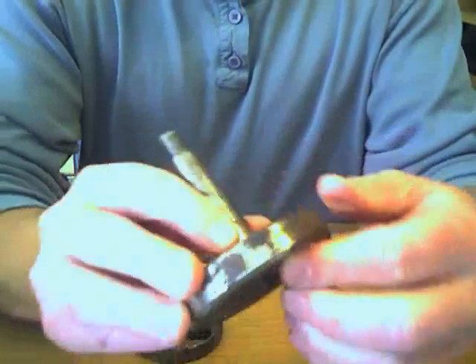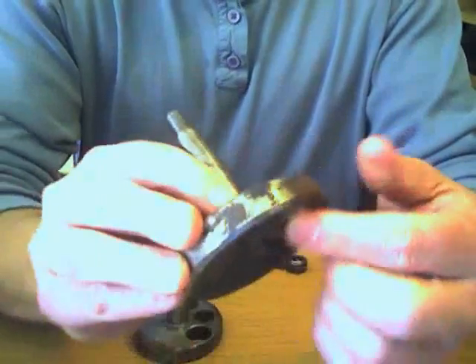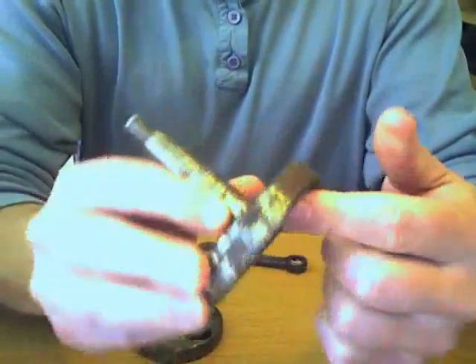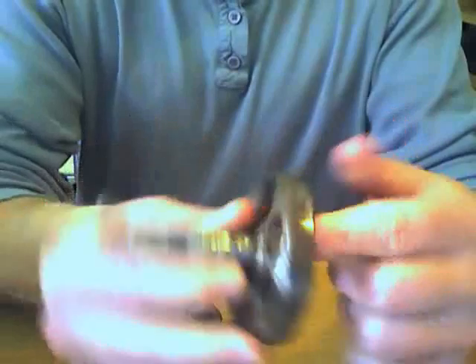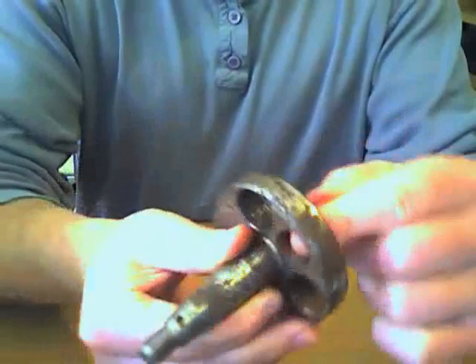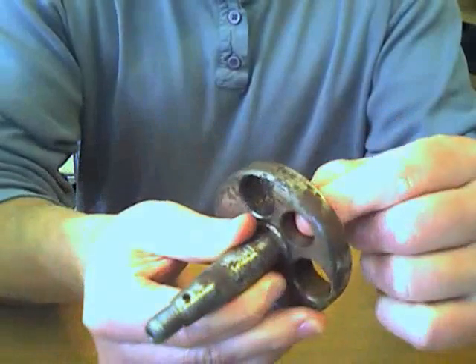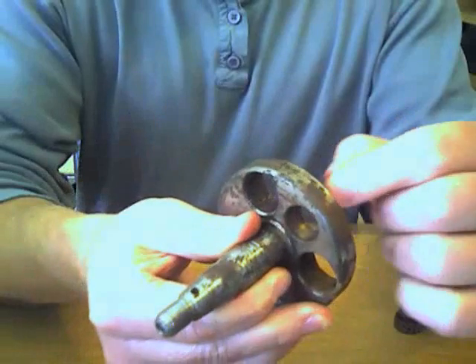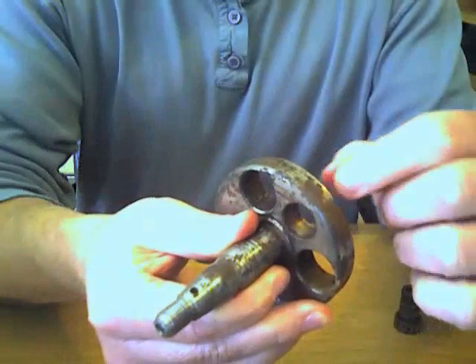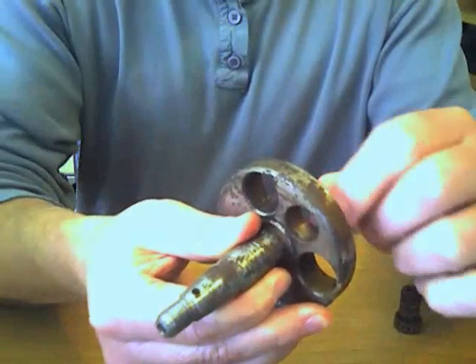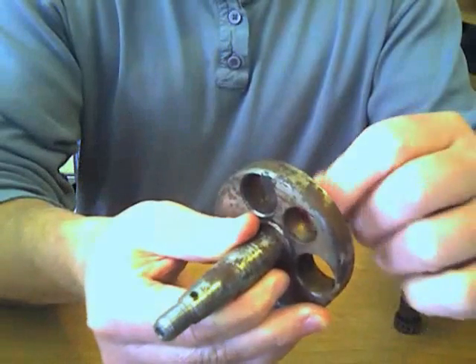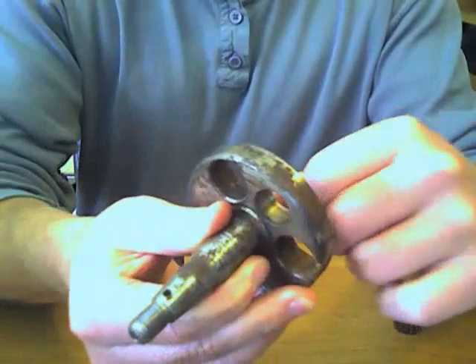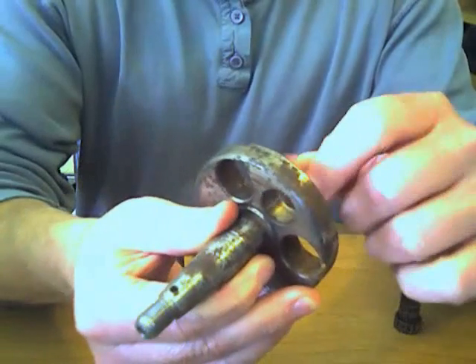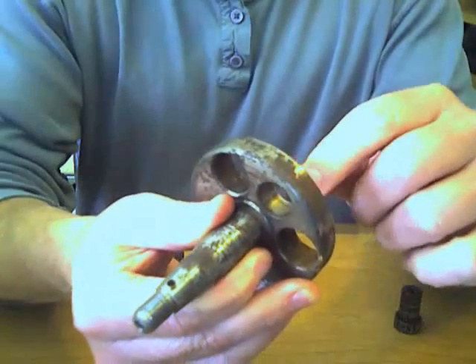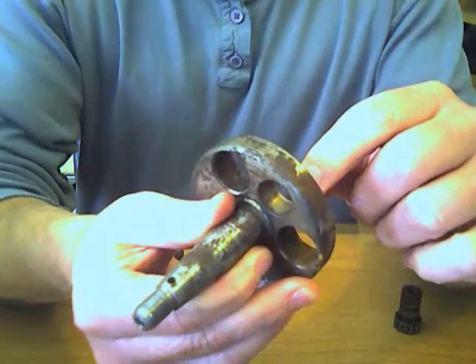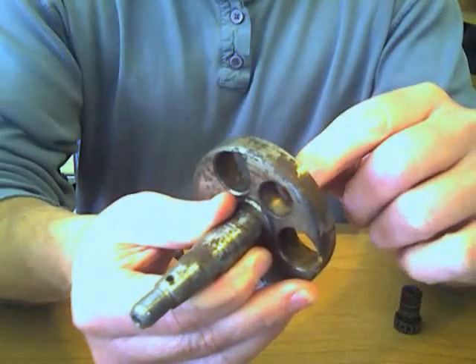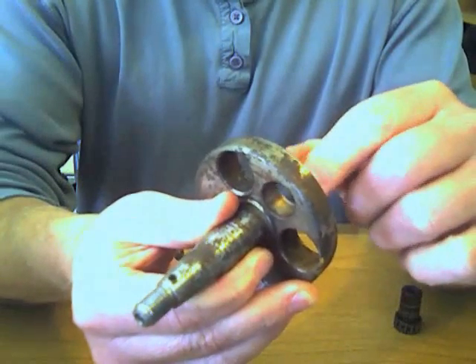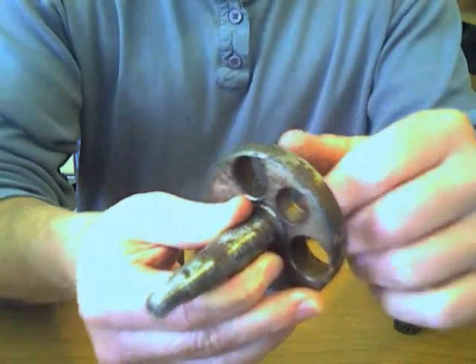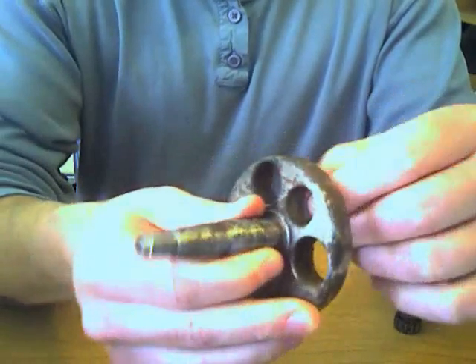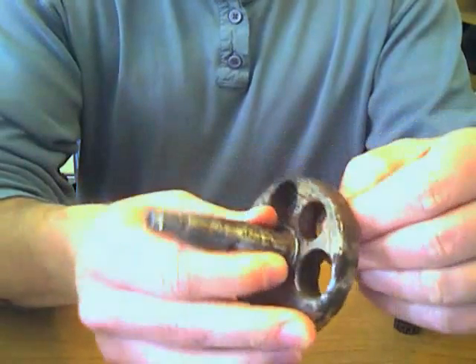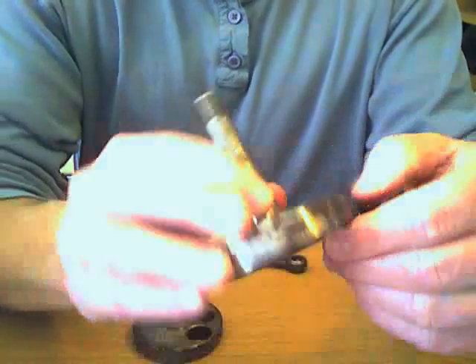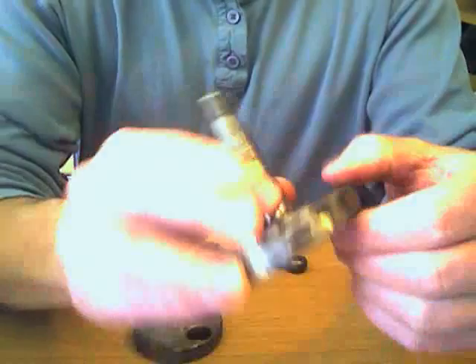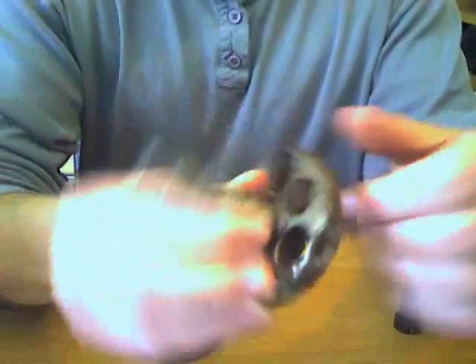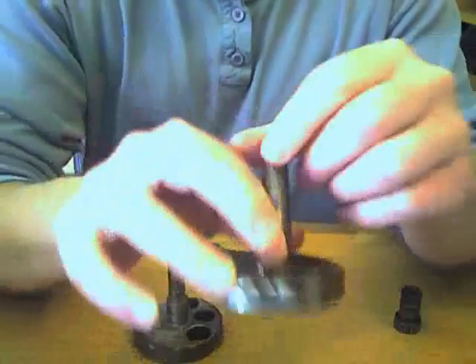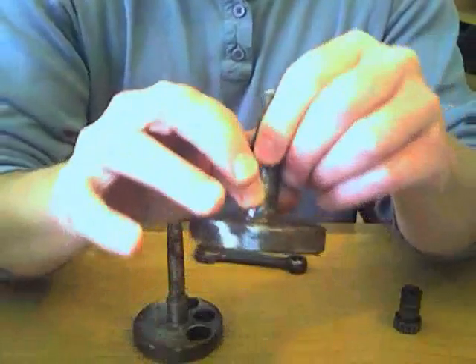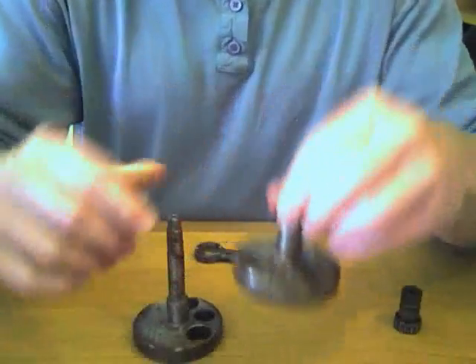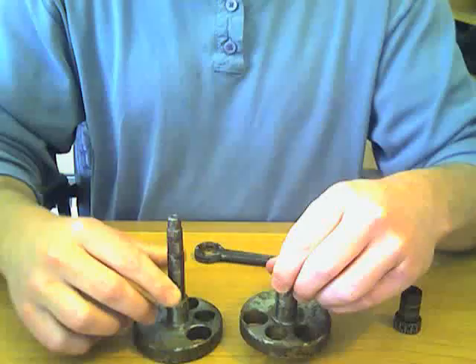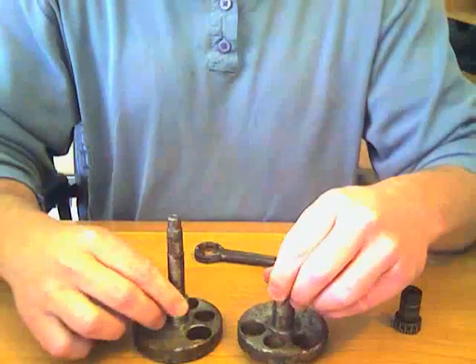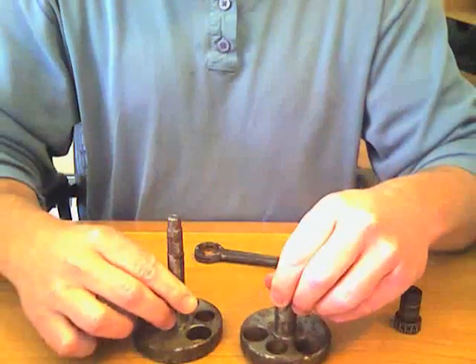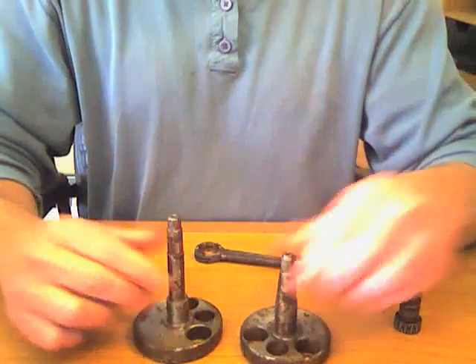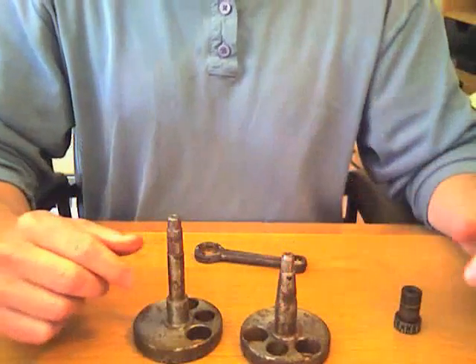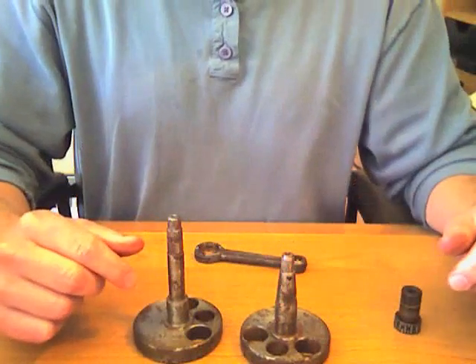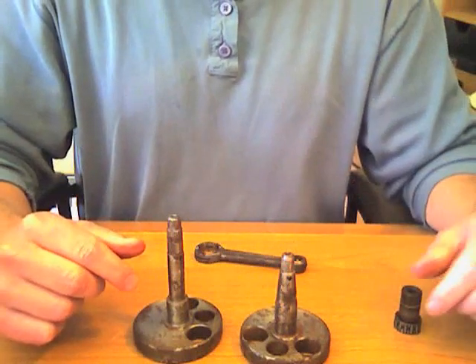The hole for the crank journal itself is not excessively out of round, so this is a good candidate for reconditioning here.